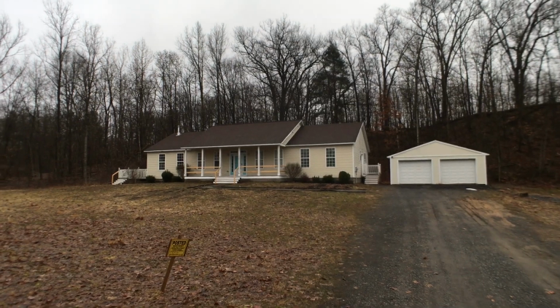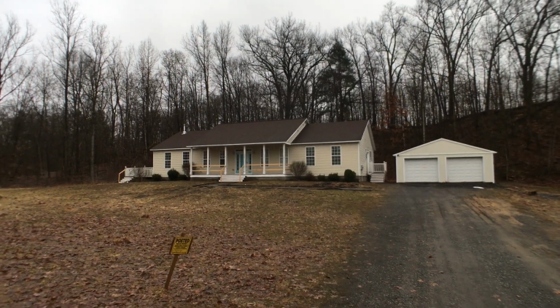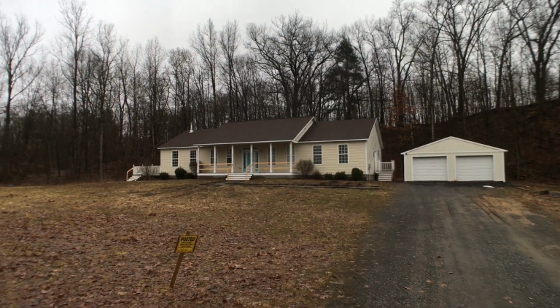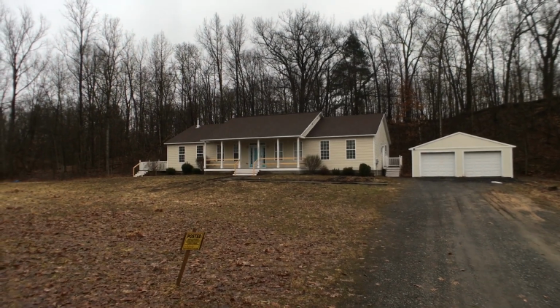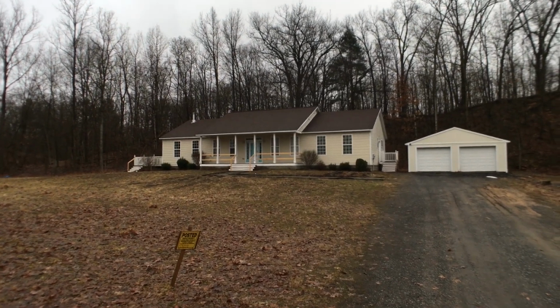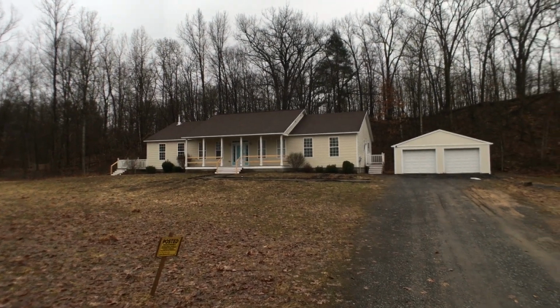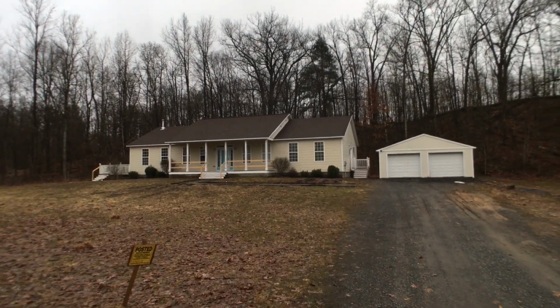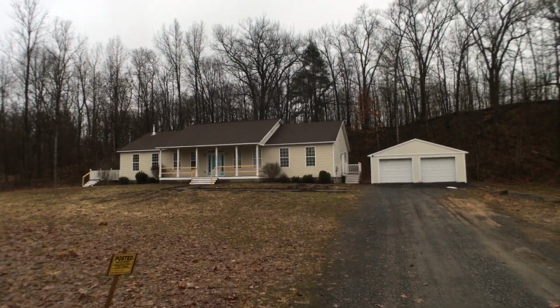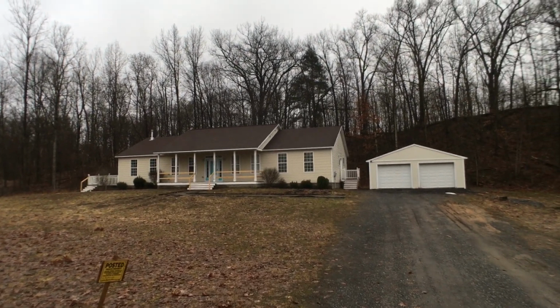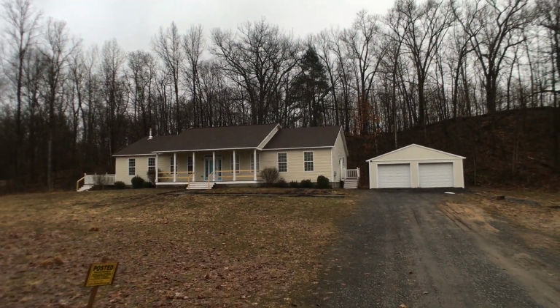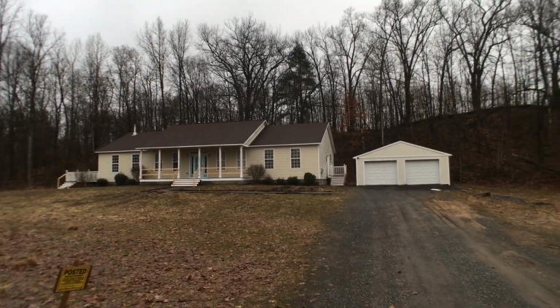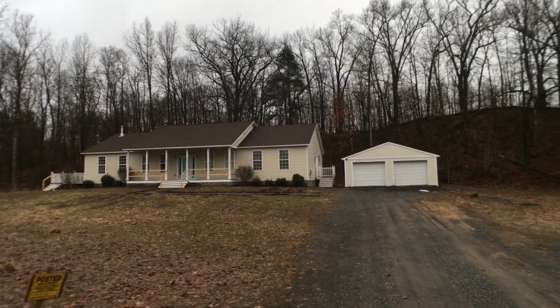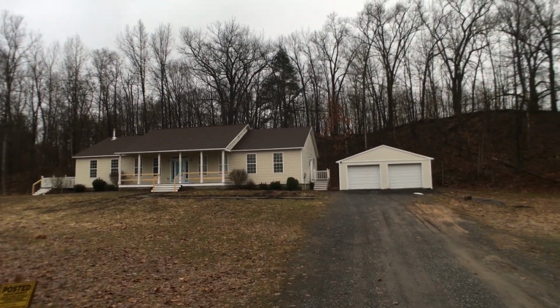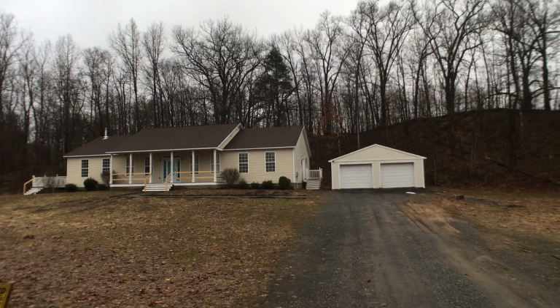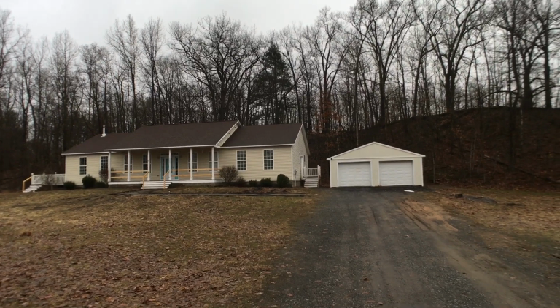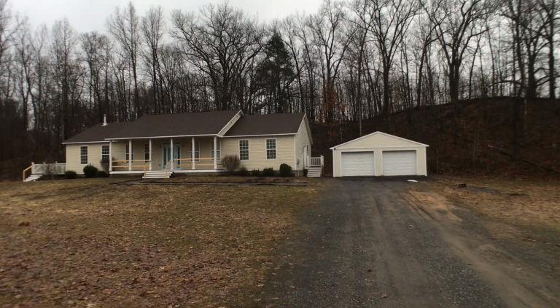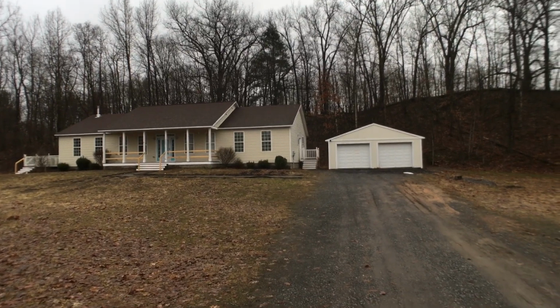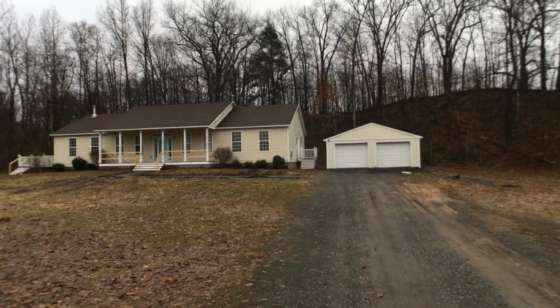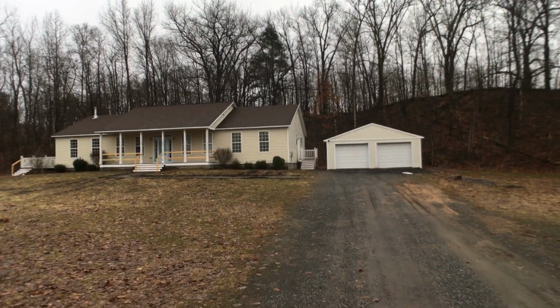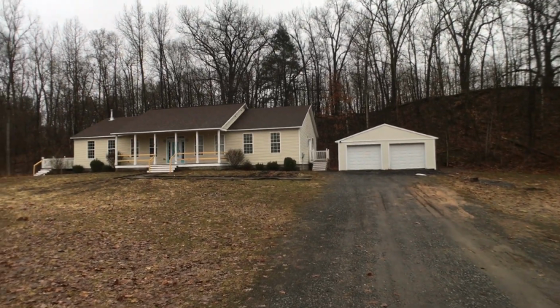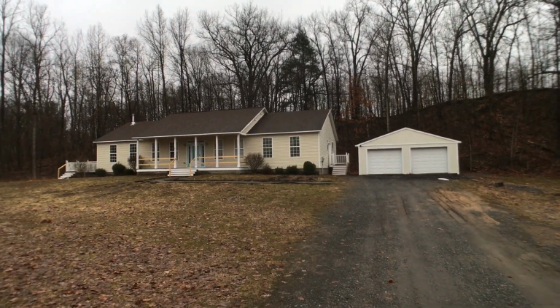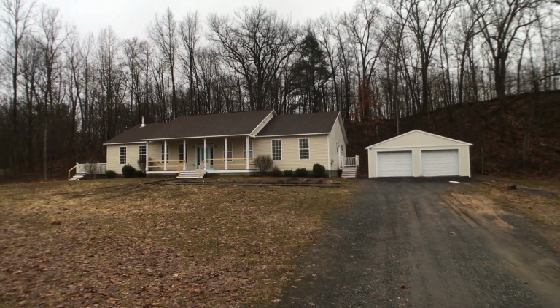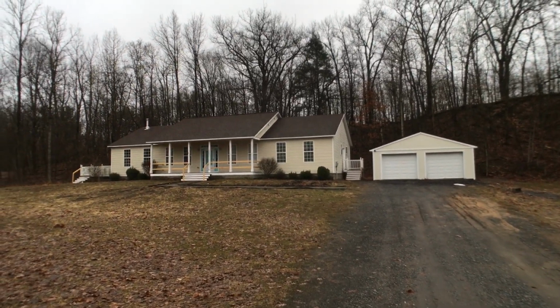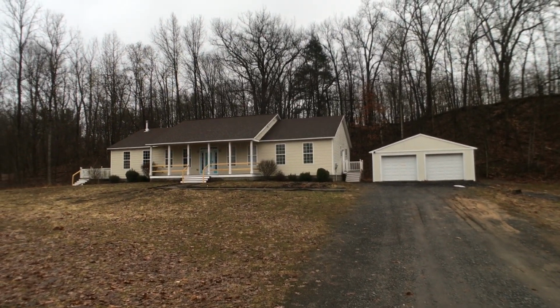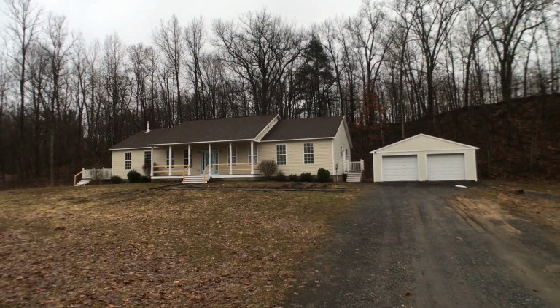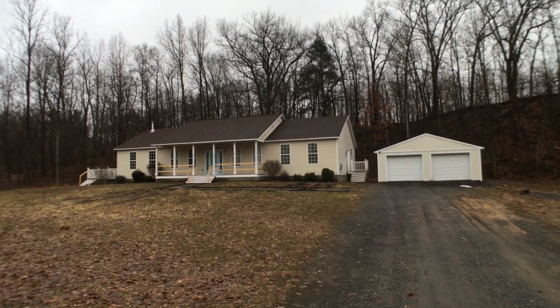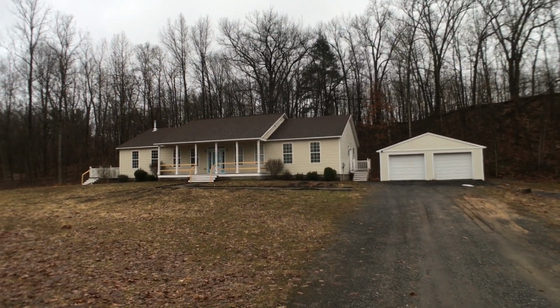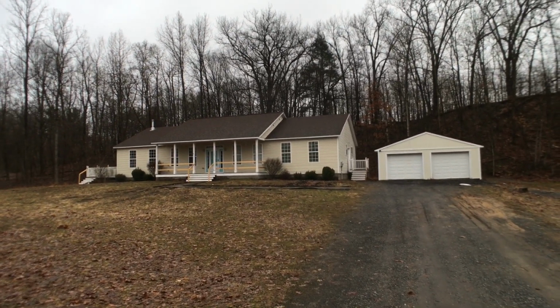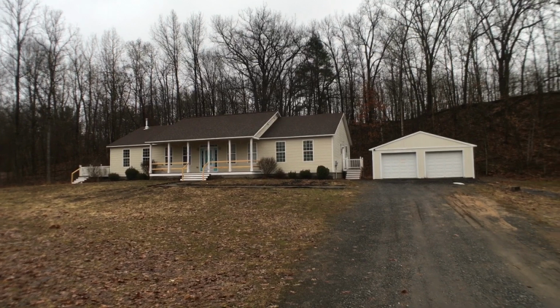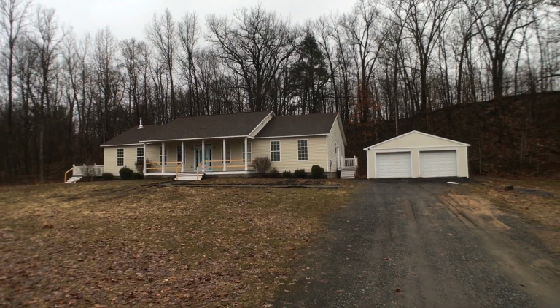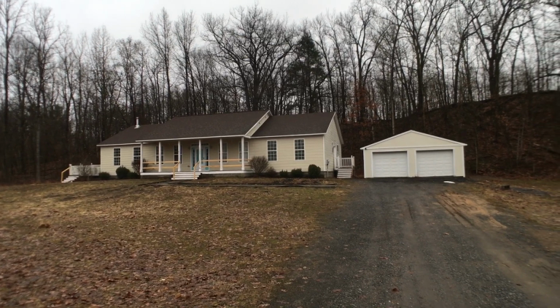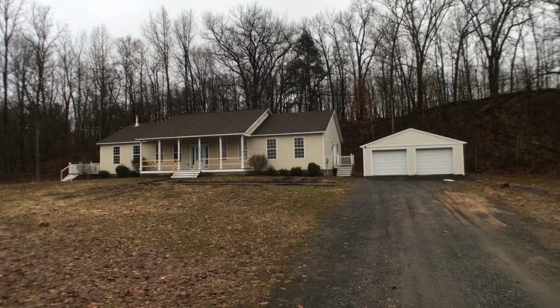Hey everybody, John Adolfo here. You are going to freak over this house. This is a bank-owned foreclosure, and it's located at 9080 Nida River Park Drive in Clay.